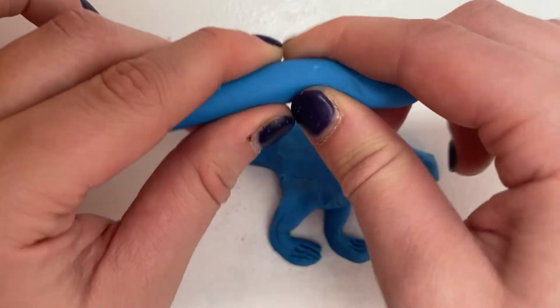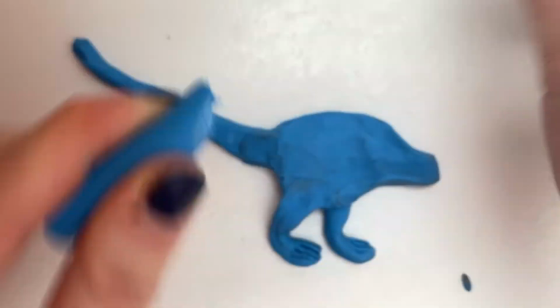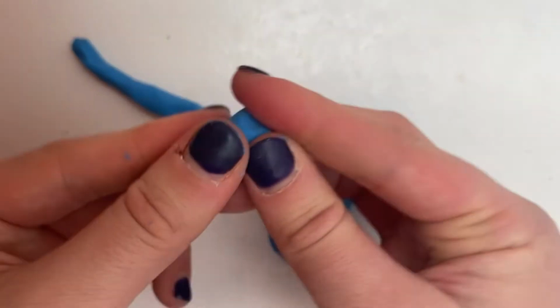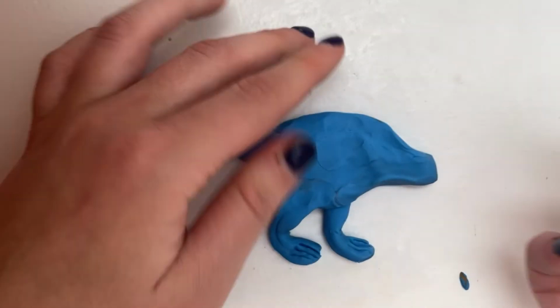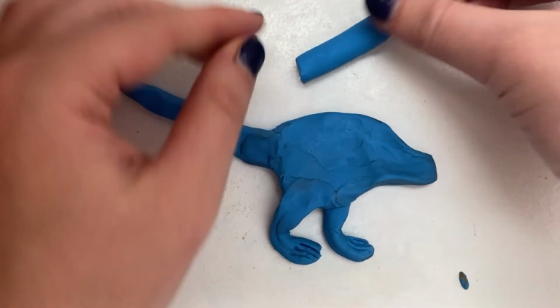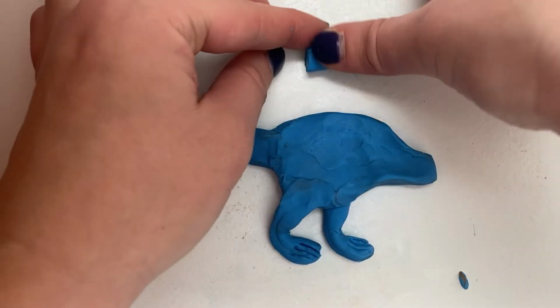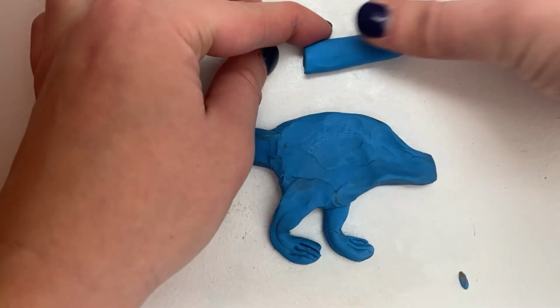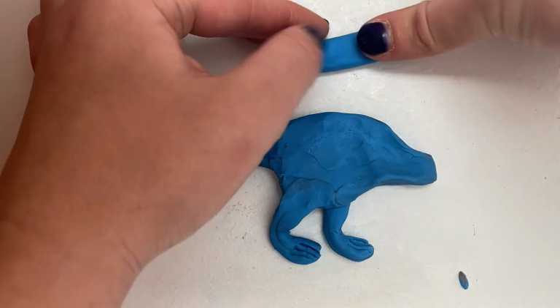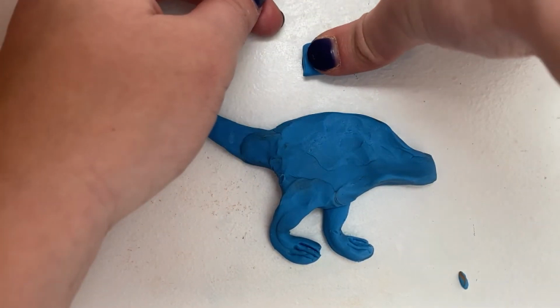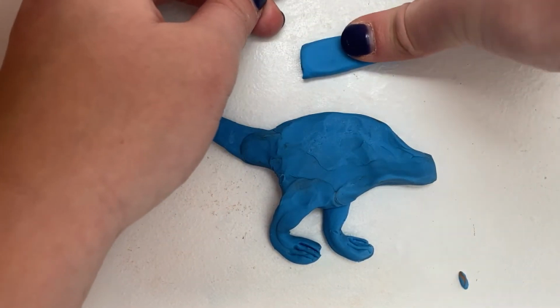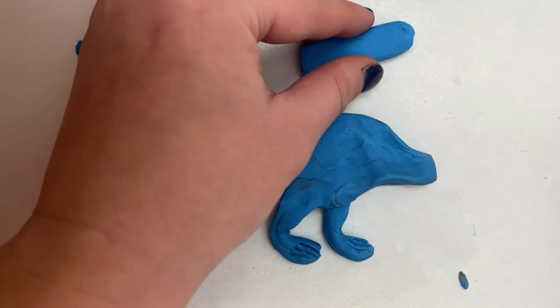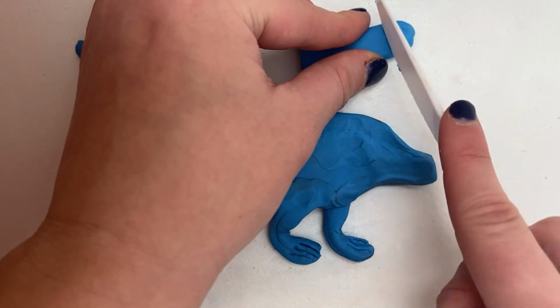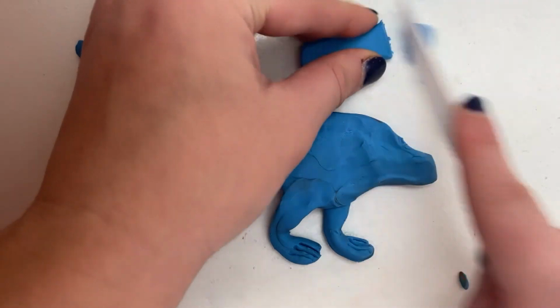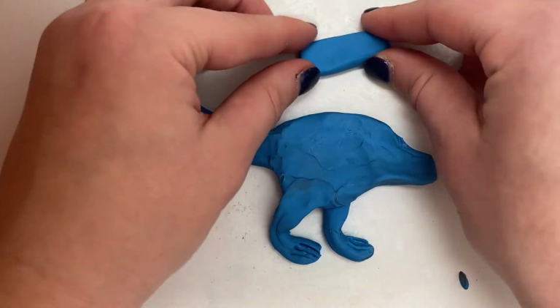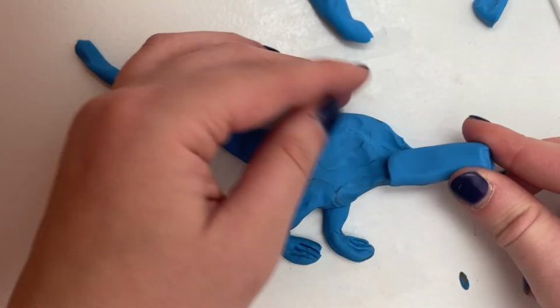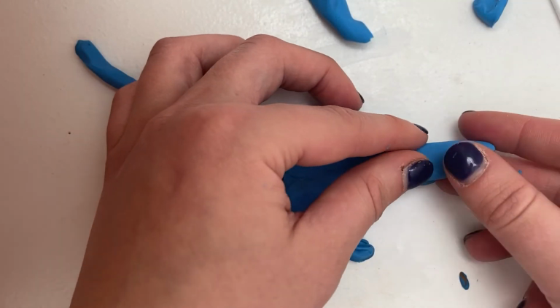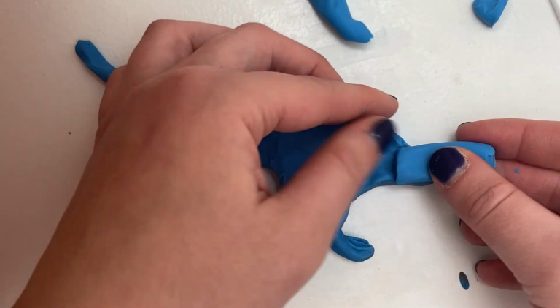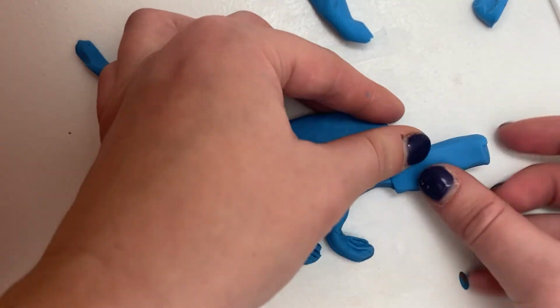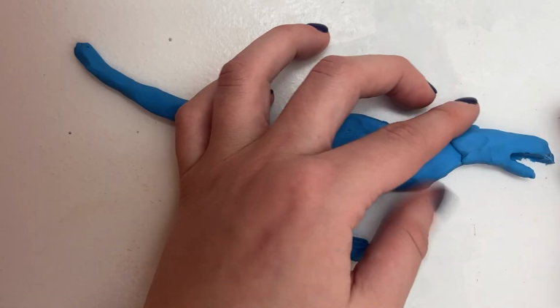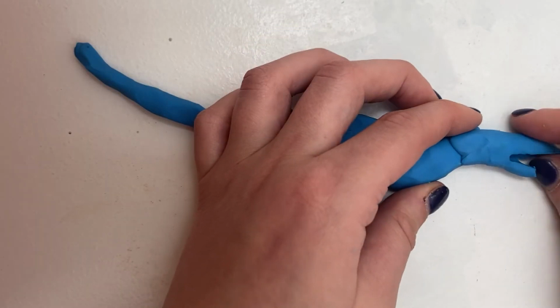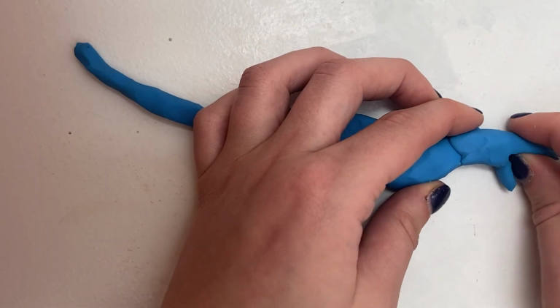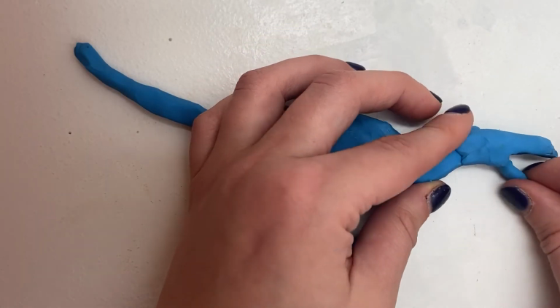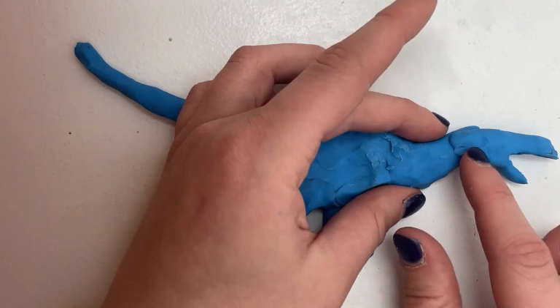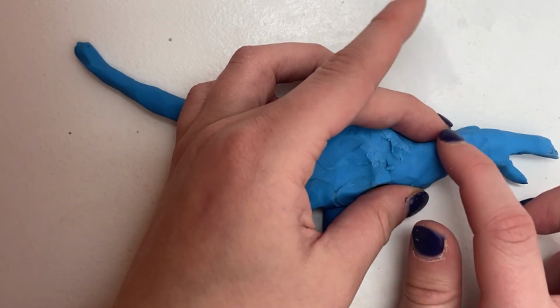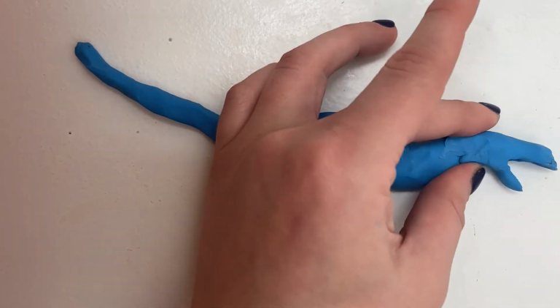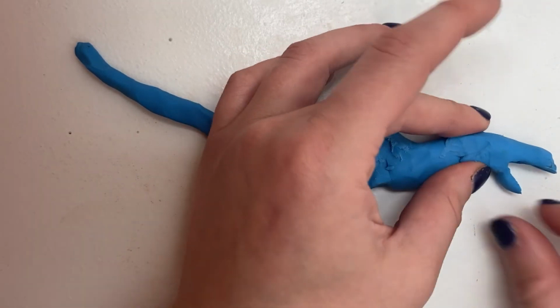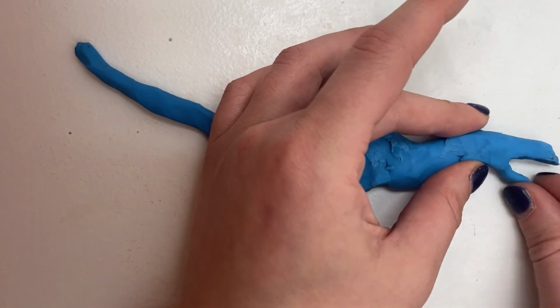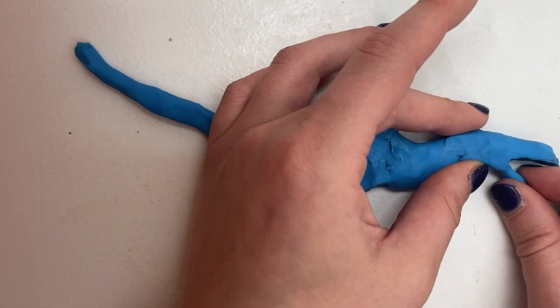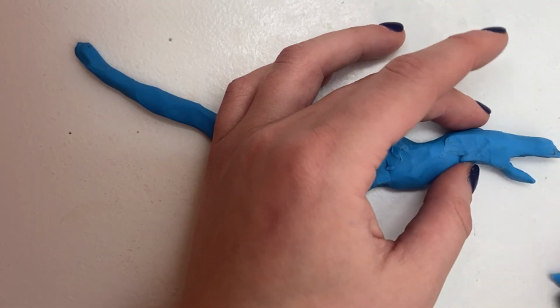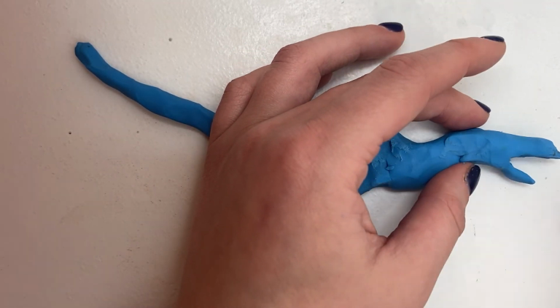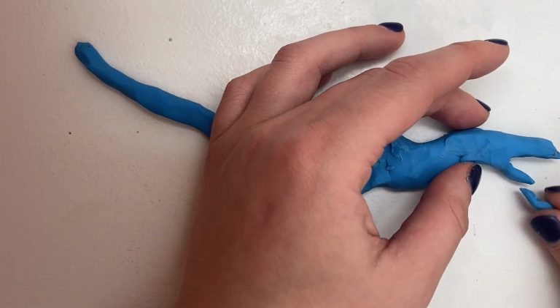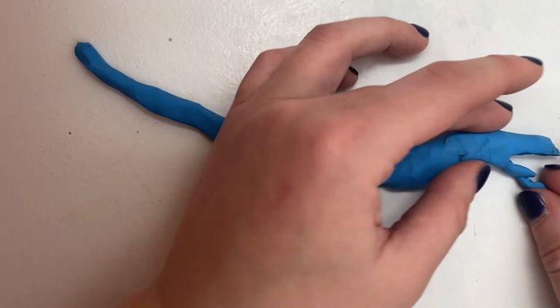Now we need to make the neck. Take a piece of clay and roll it out so it is somewhat long. Attach one end at the front of the dinosaur. The last part is the head — attach another piece of clay to the neck, smooth it out, and curve it downward.